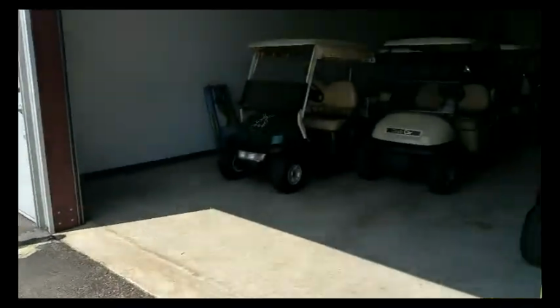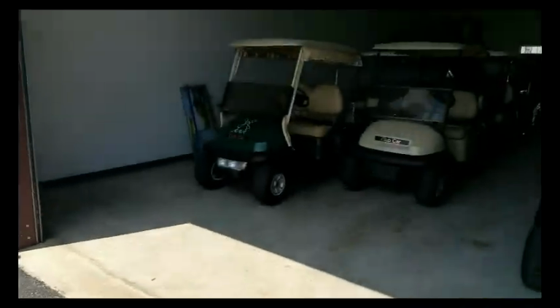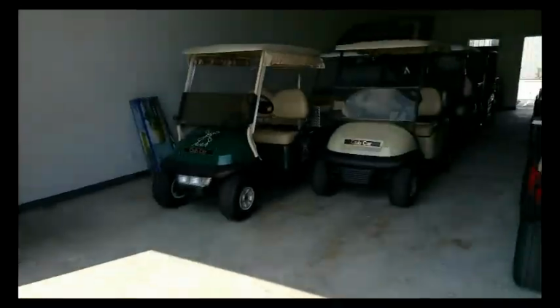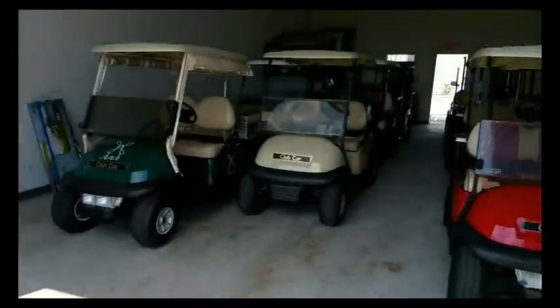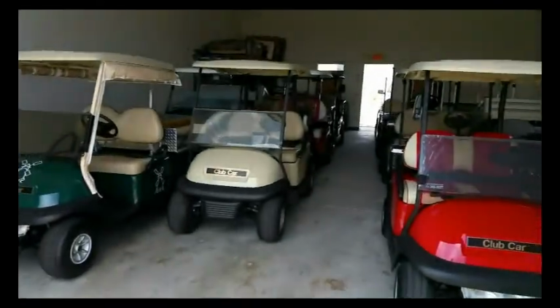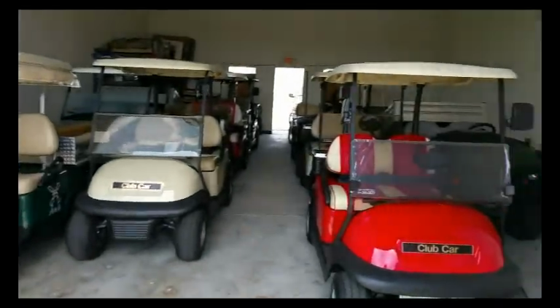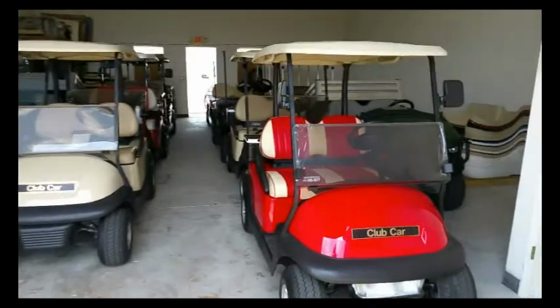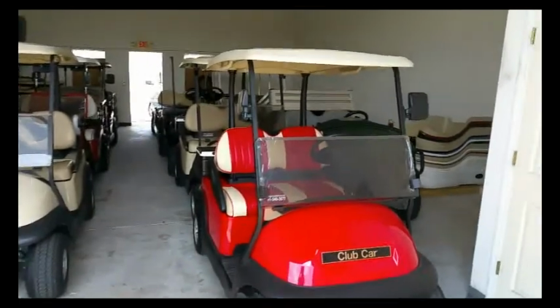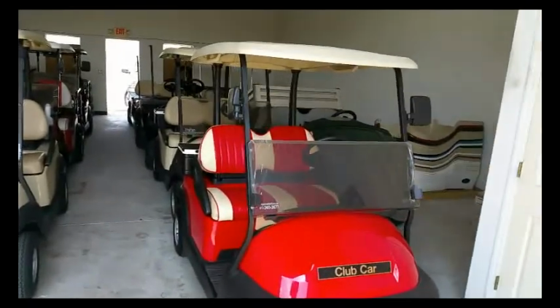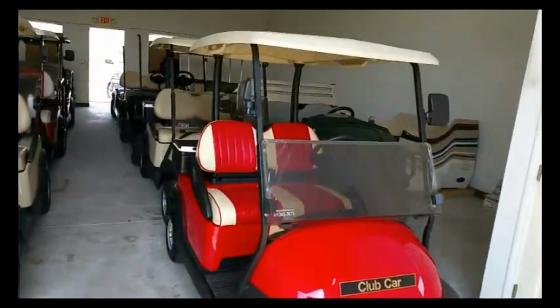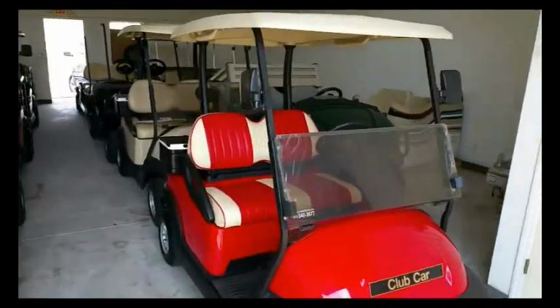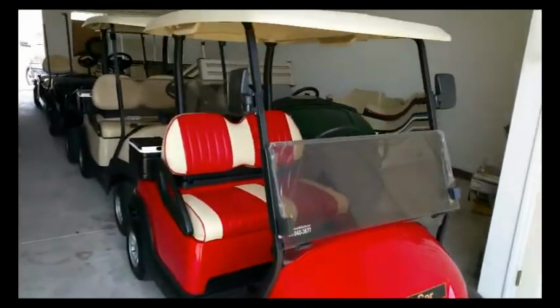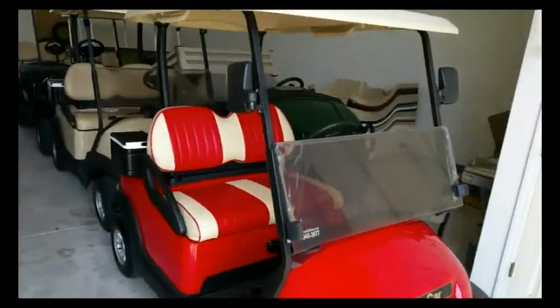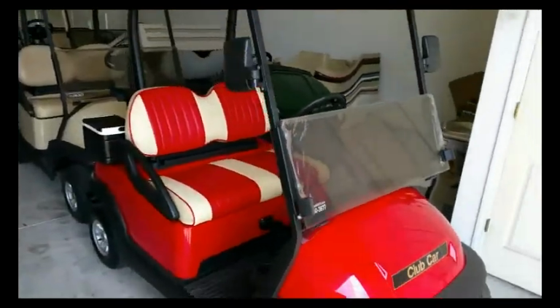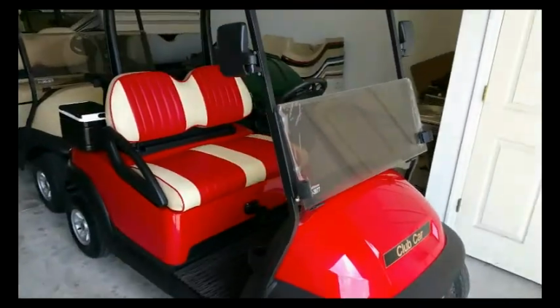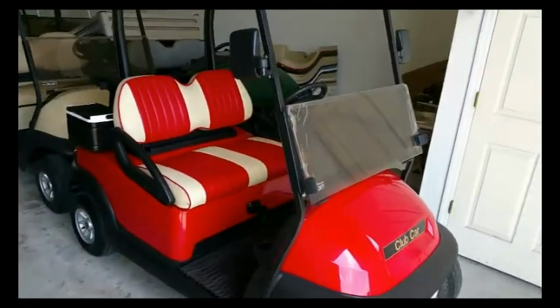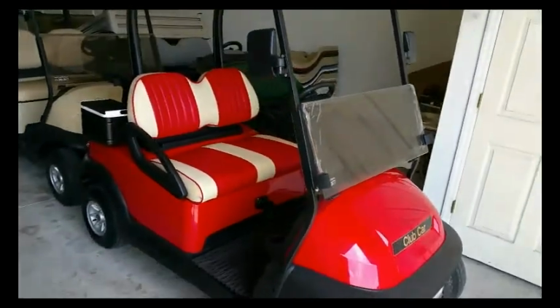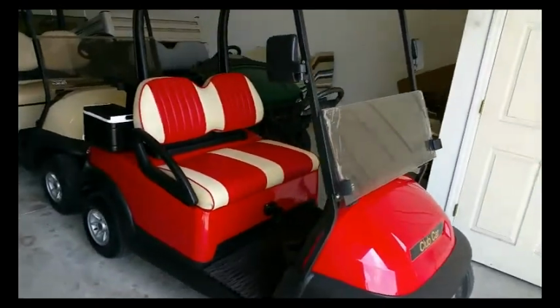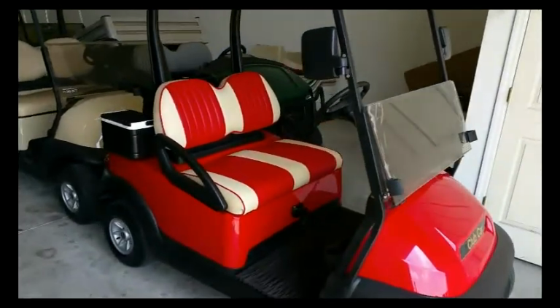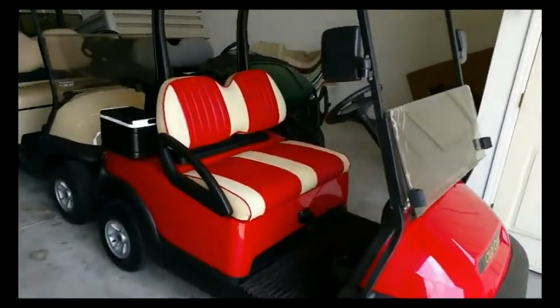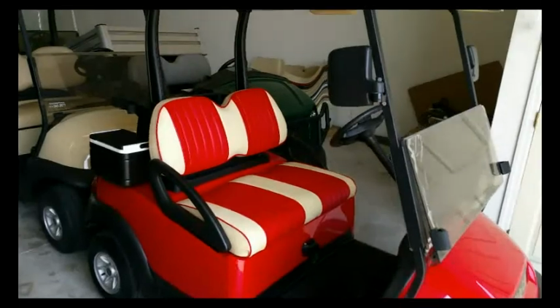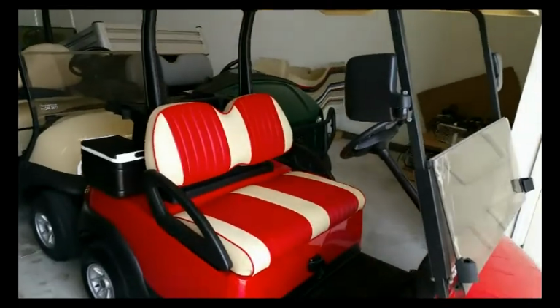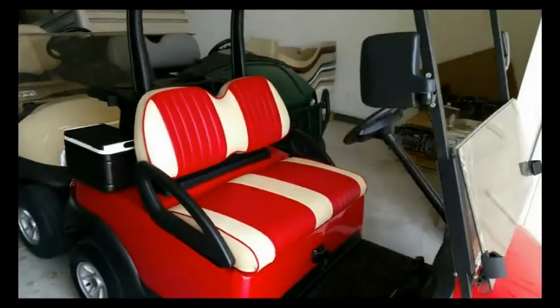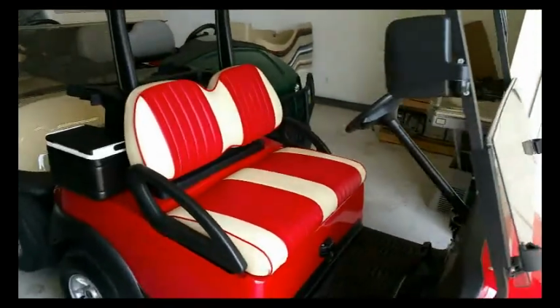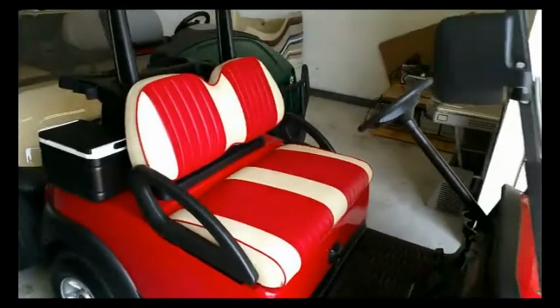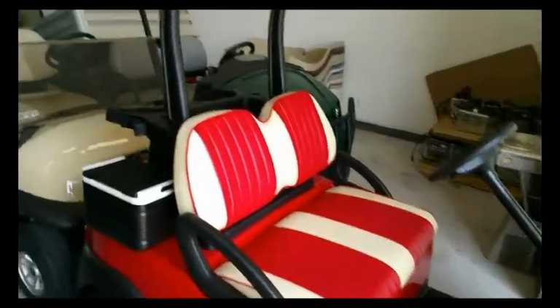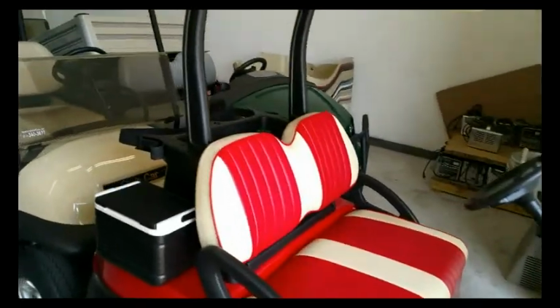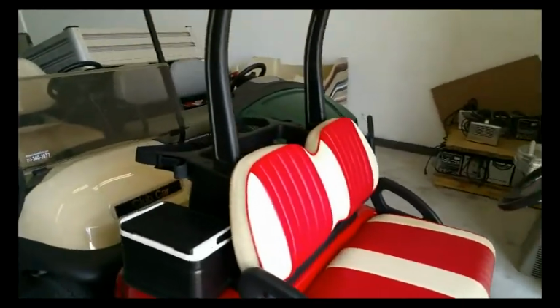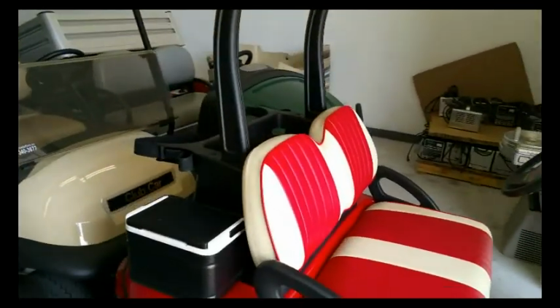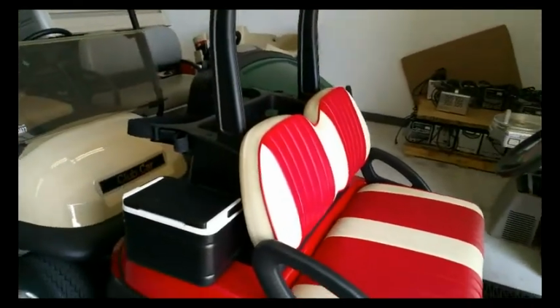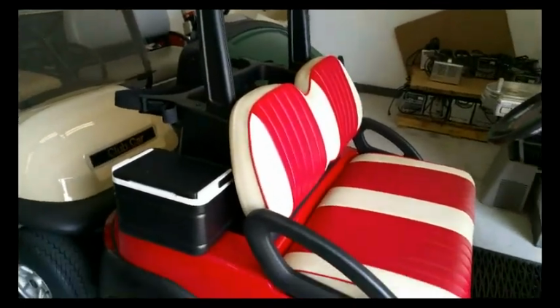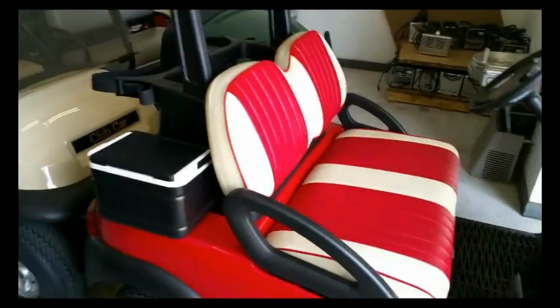Here's some more of the inventory that we have ready to go. We have another red with a red and beige interior, ready to hit the golf course with the cooler.